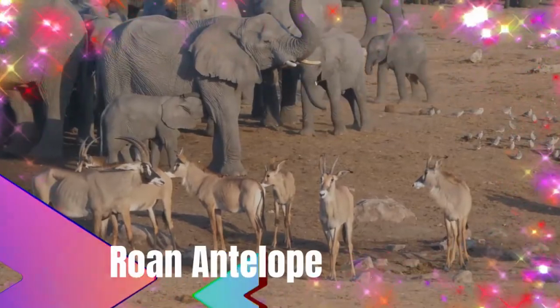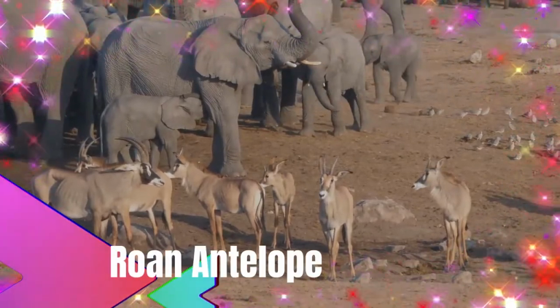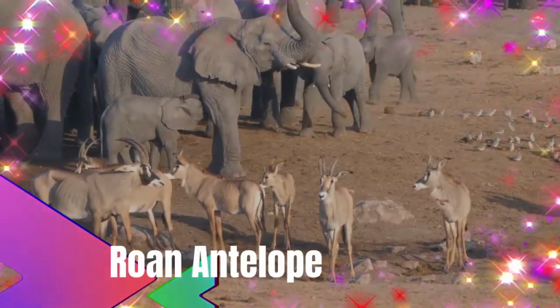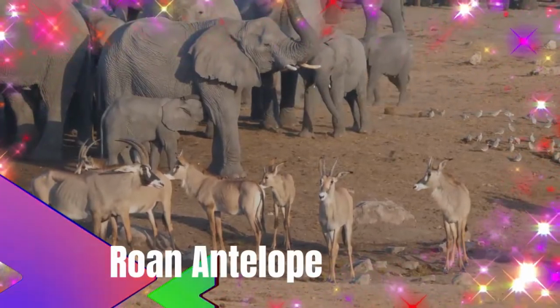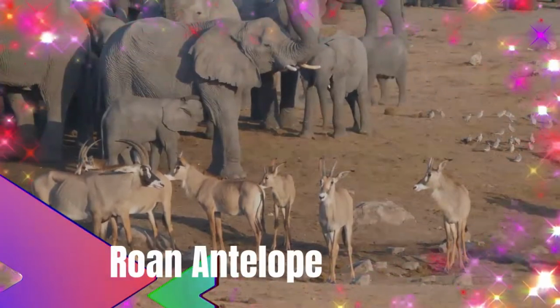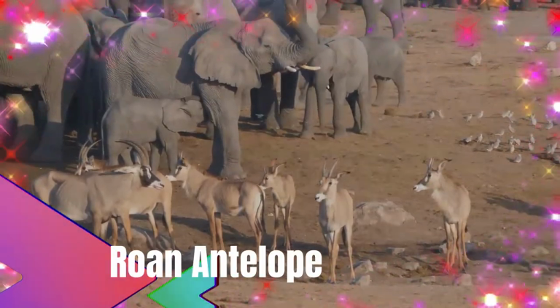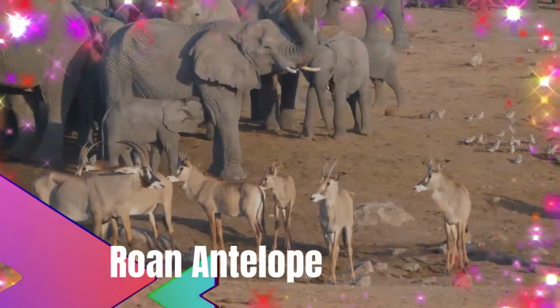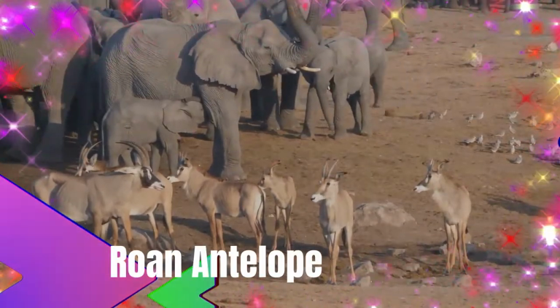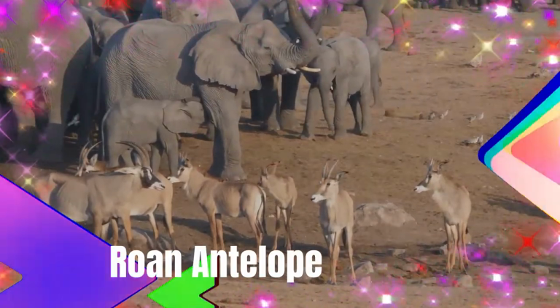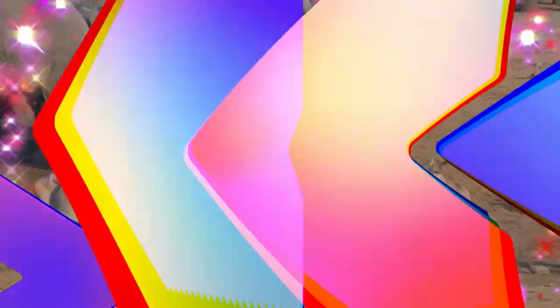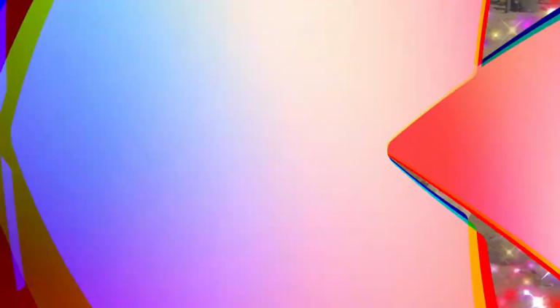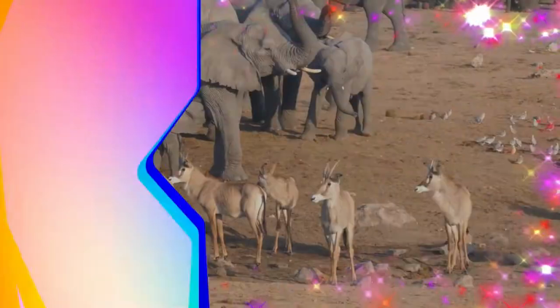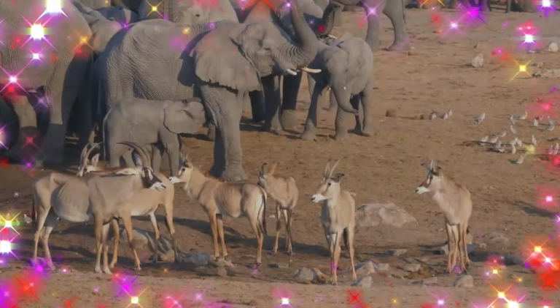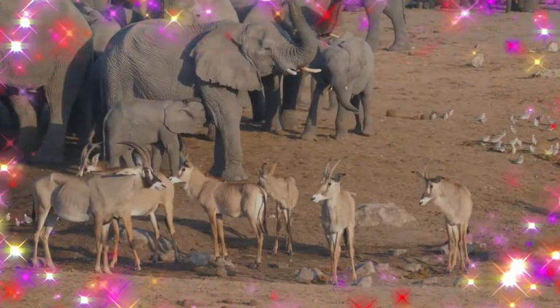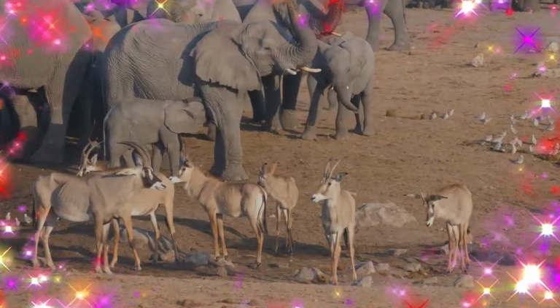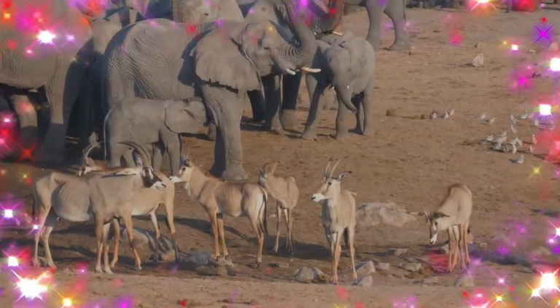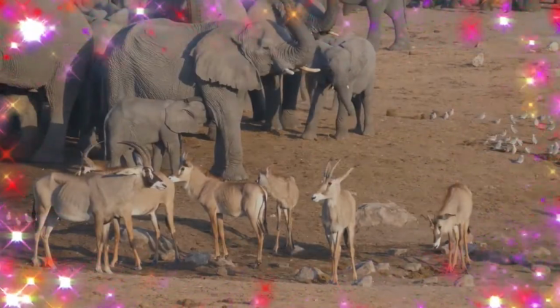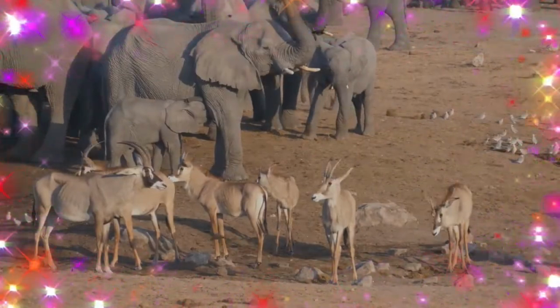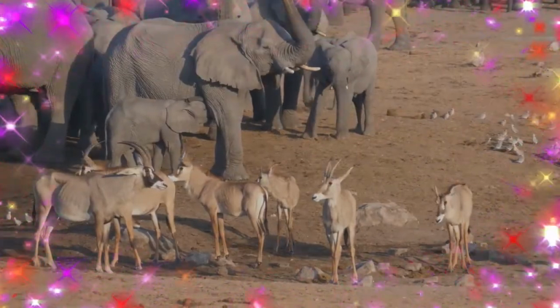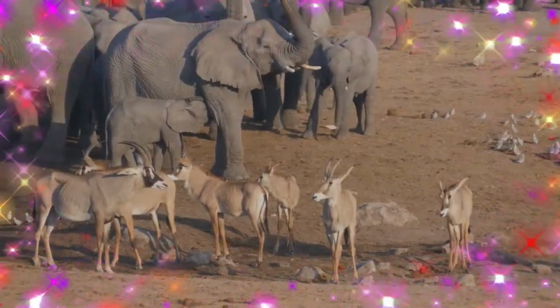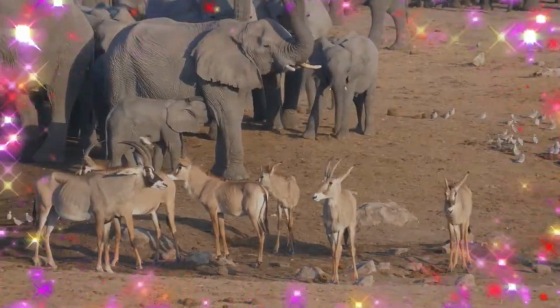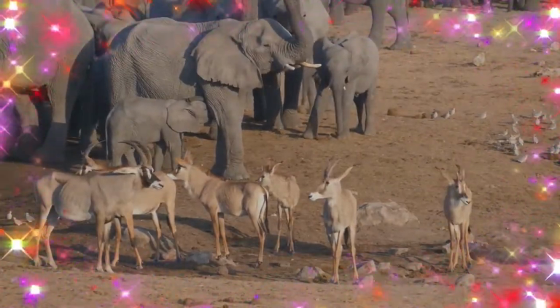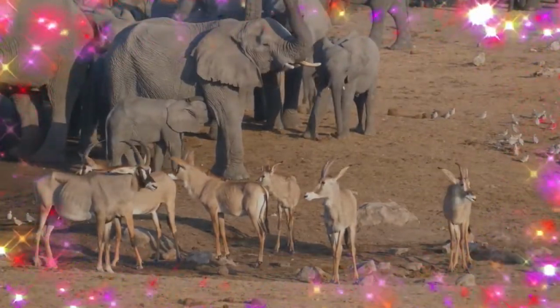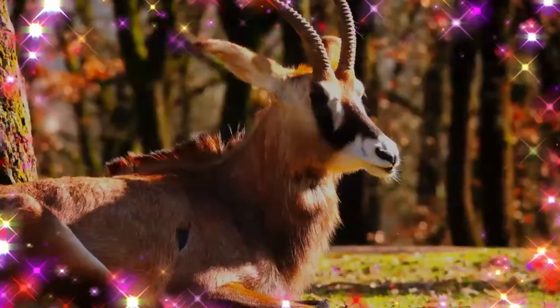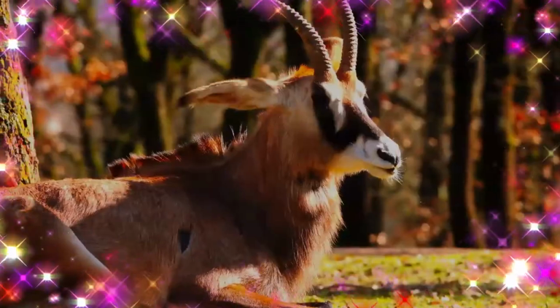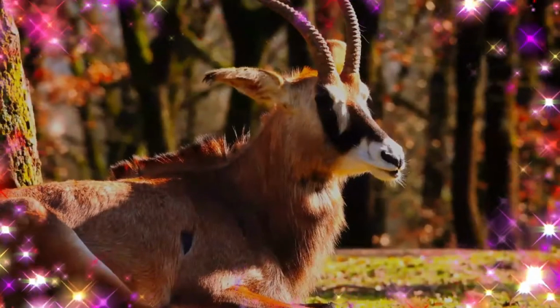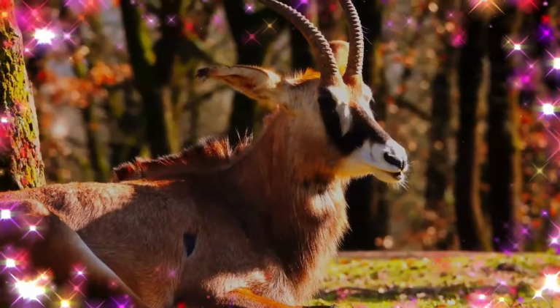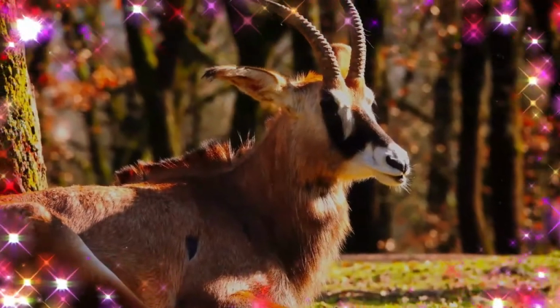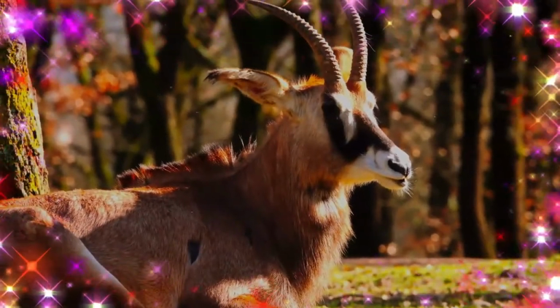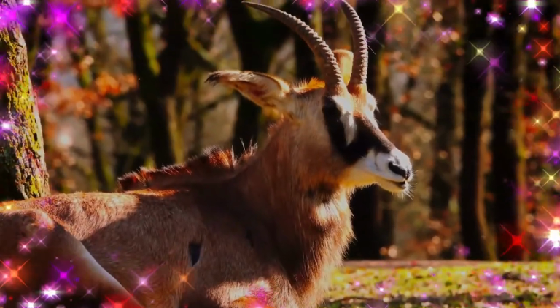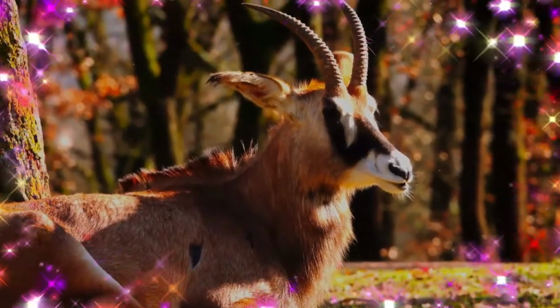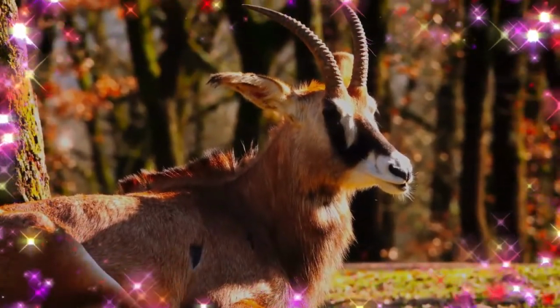The Rhone antelope is a savannah antelope found in West, Central and Southern Africa. It is the namesake of the Cheveline project, whose name was taken from the French antelope Cheveline.